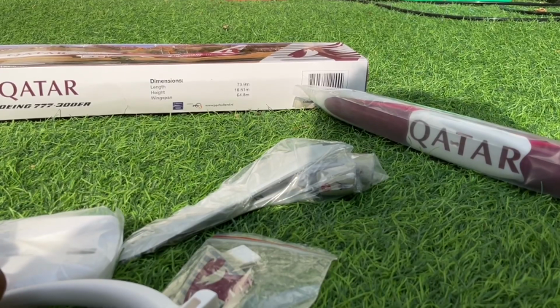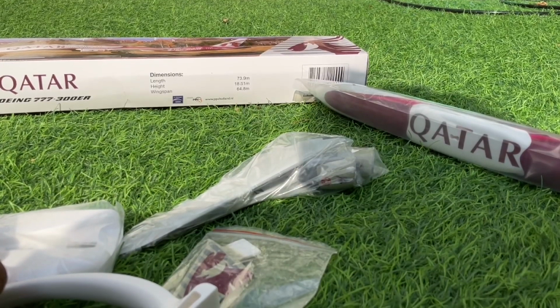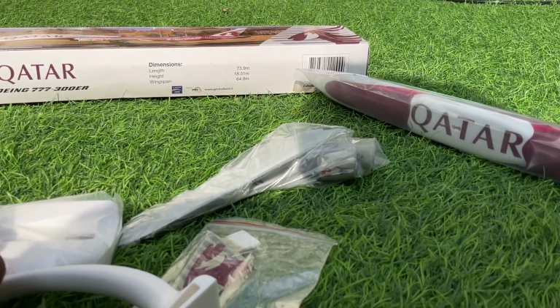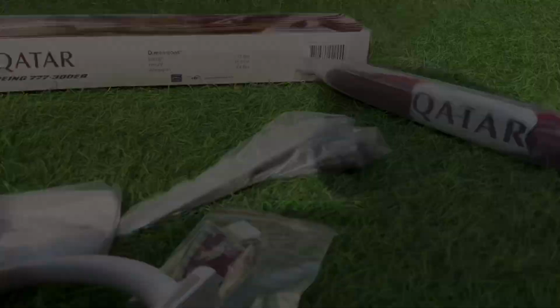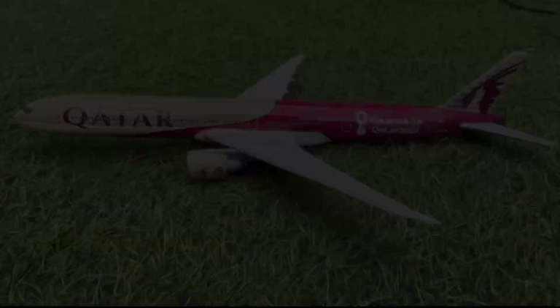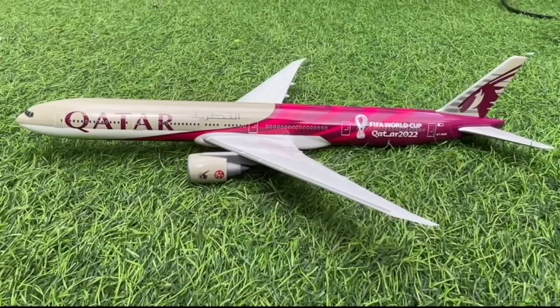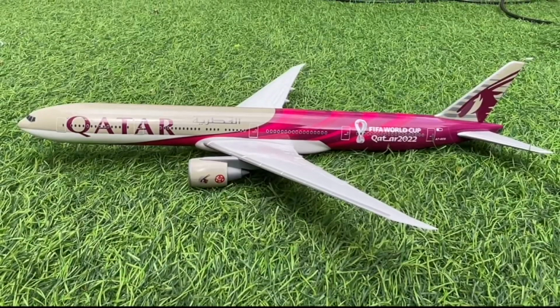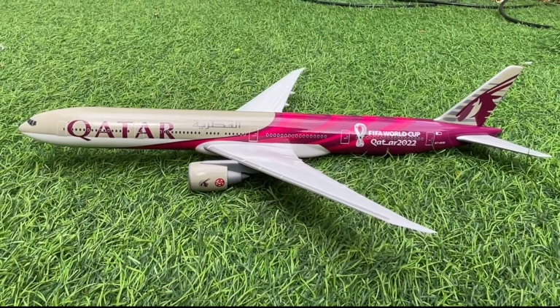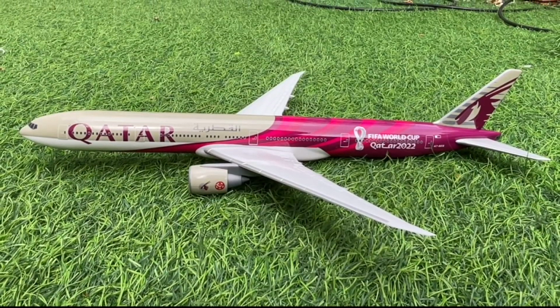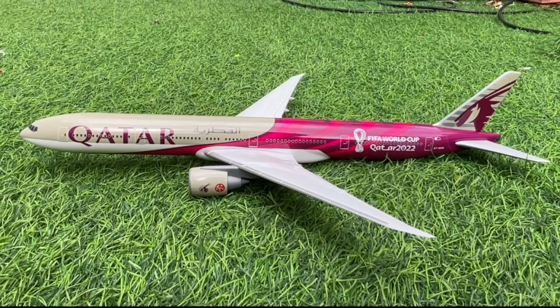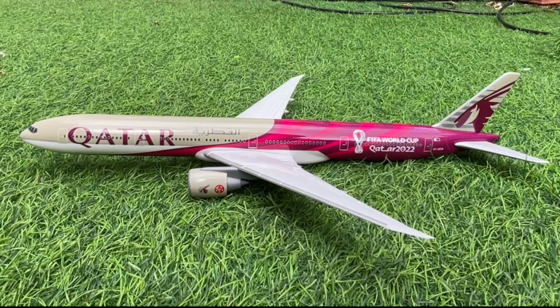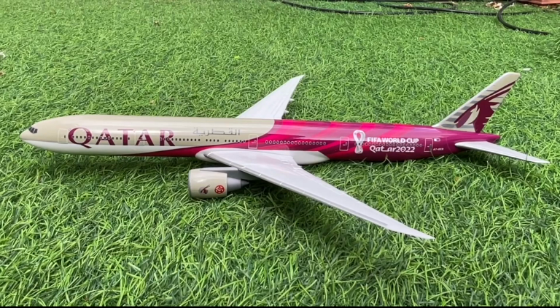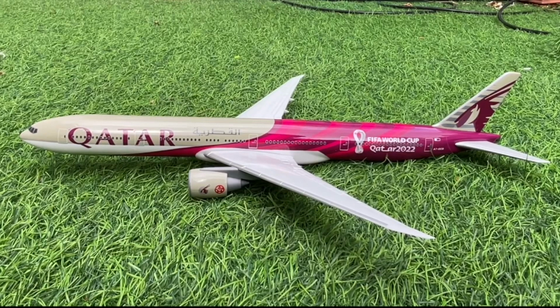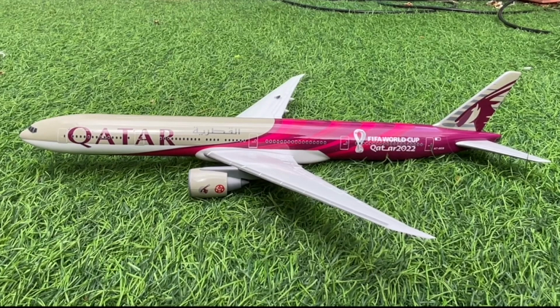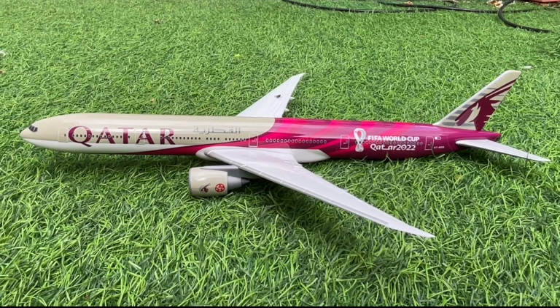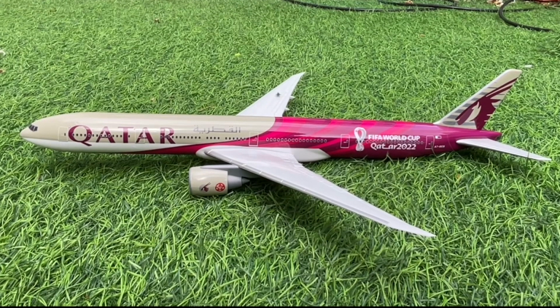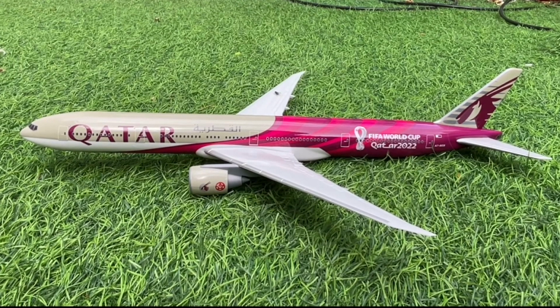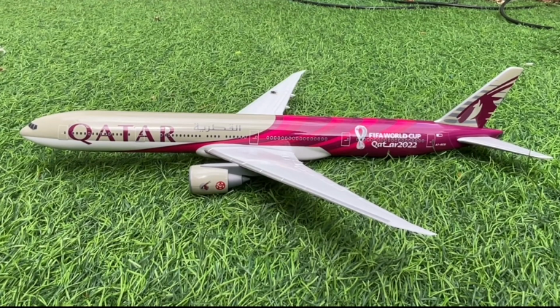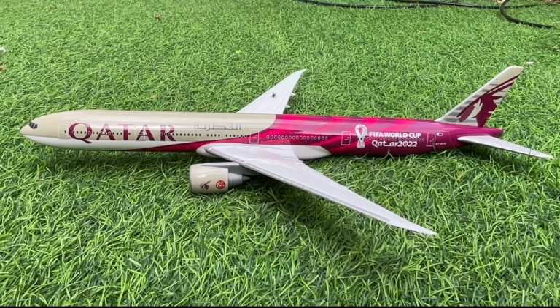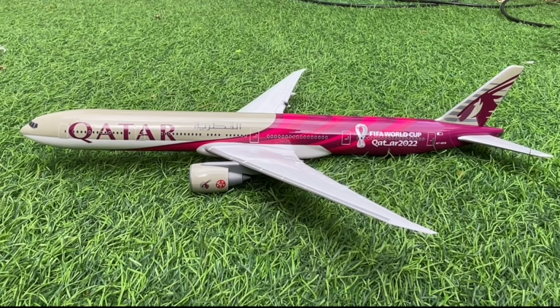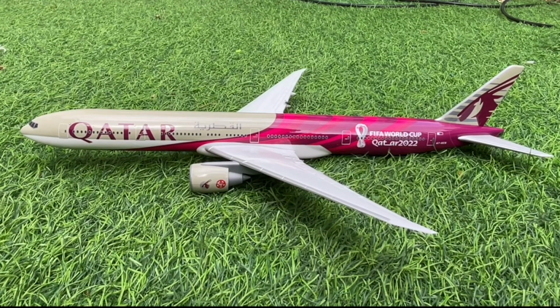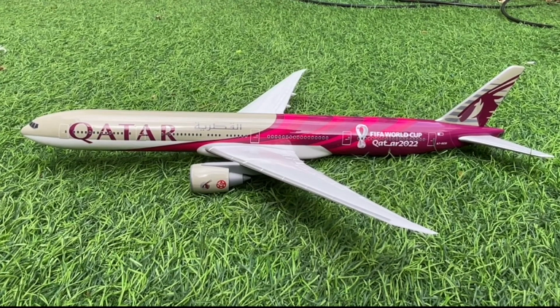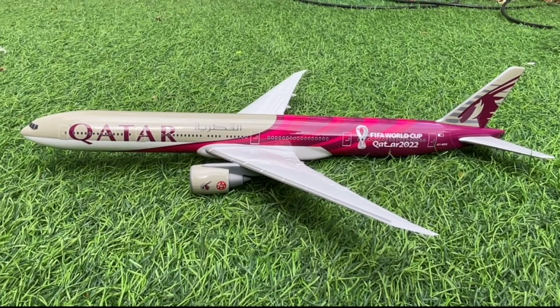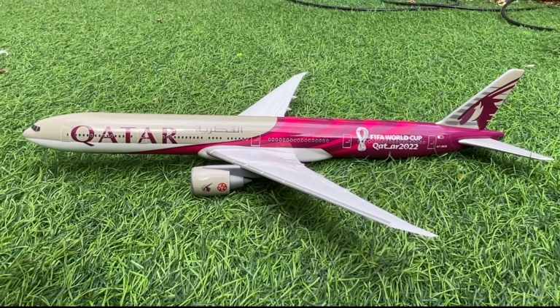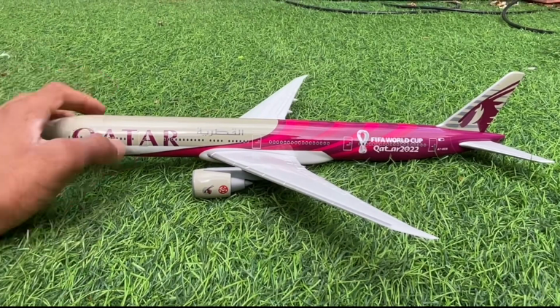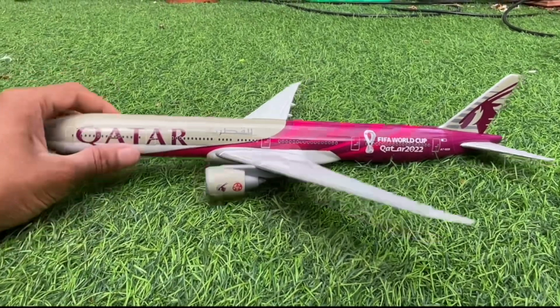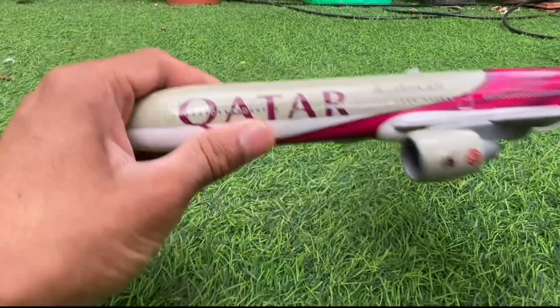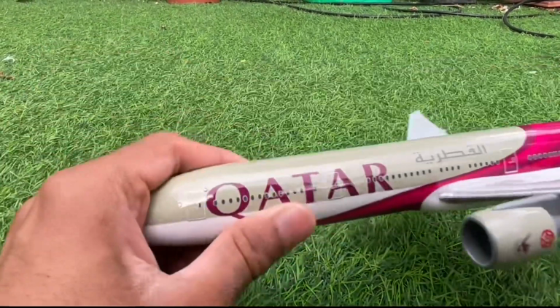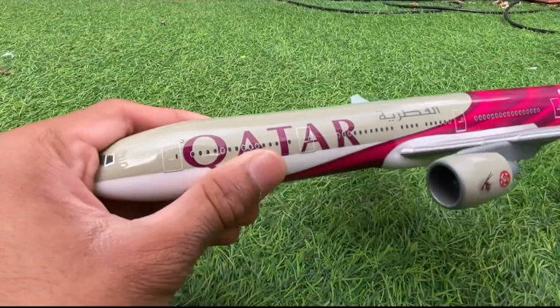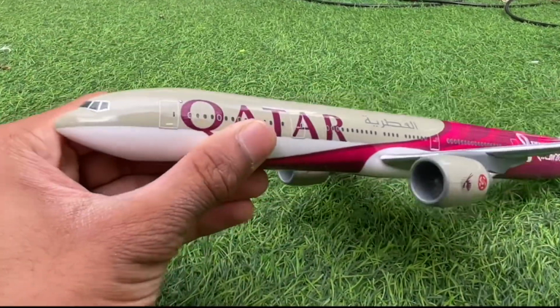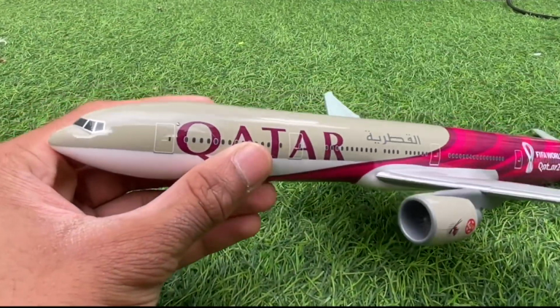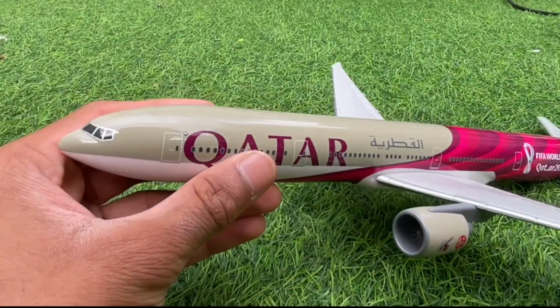Let me pause this video, fix the model, and let's continue with the review. We are finally done assembling the aircraft, so now I will be starting off with the review. I'll just bring the aircraft a bit to the front — there we go.